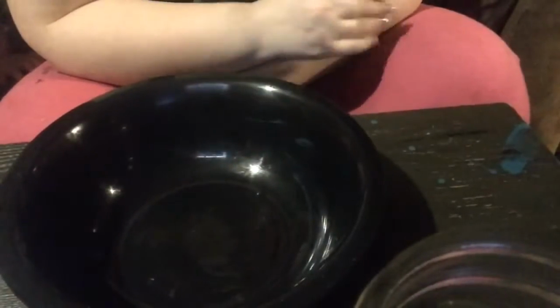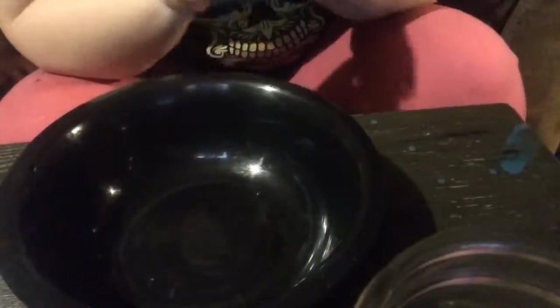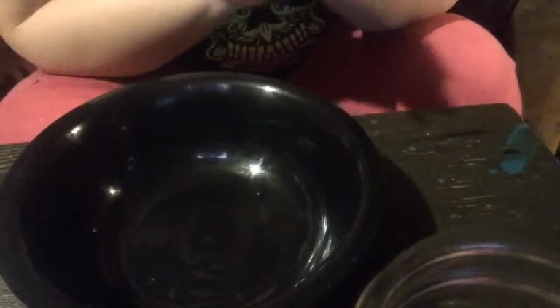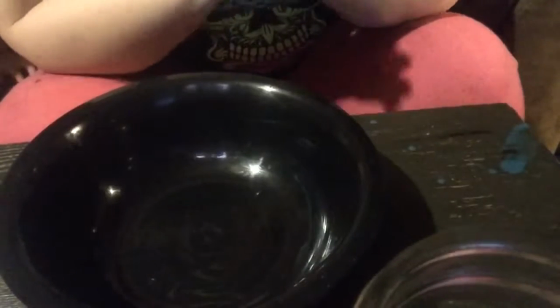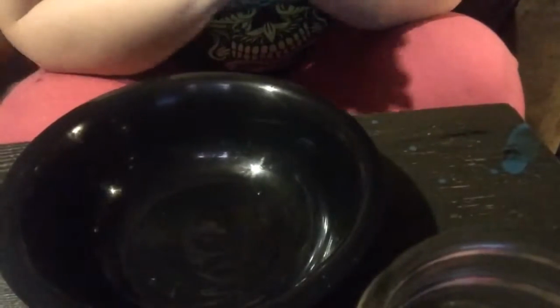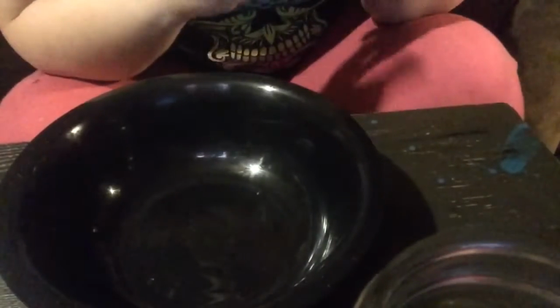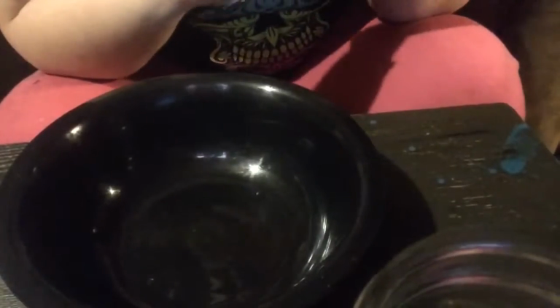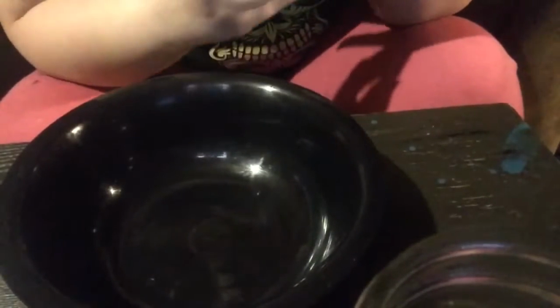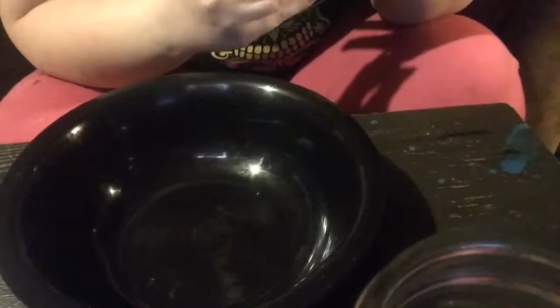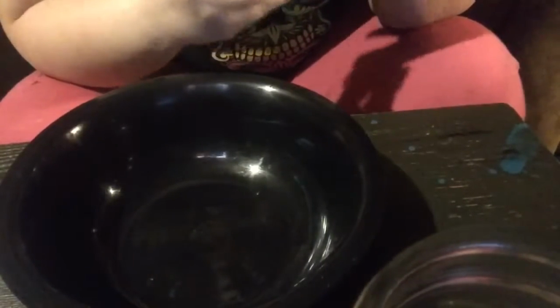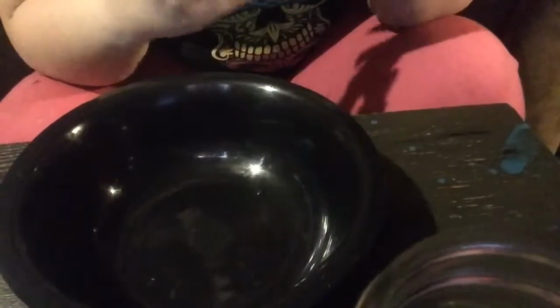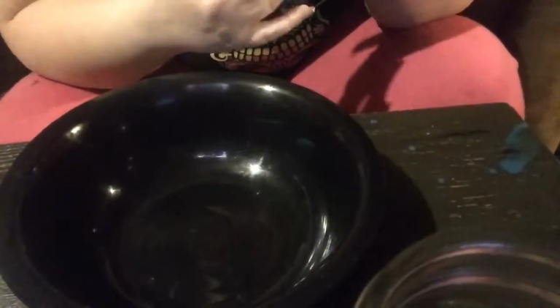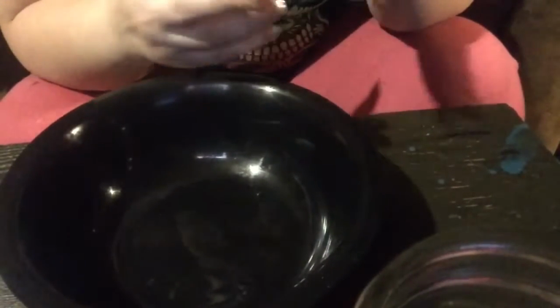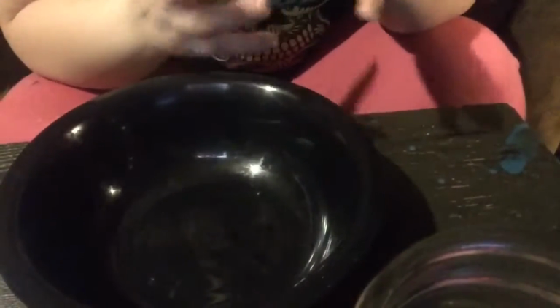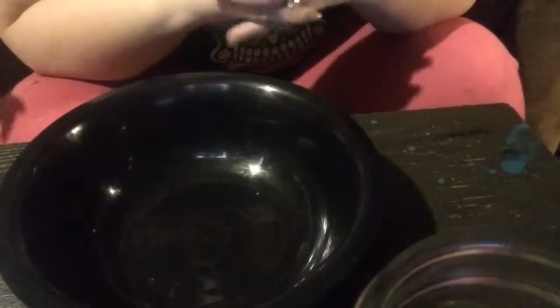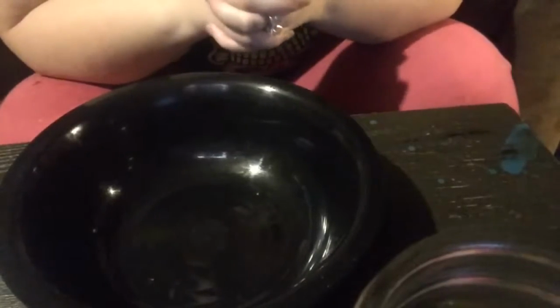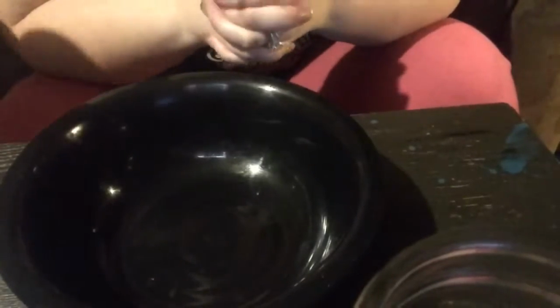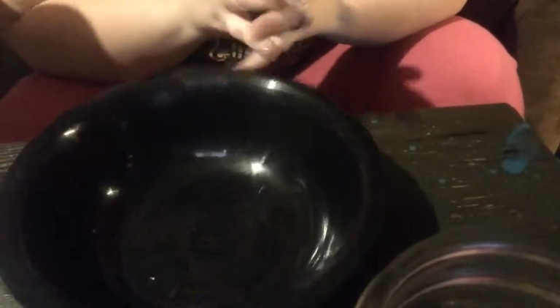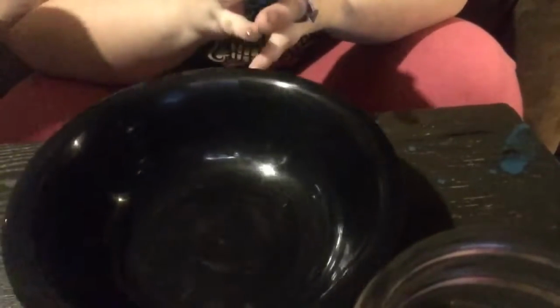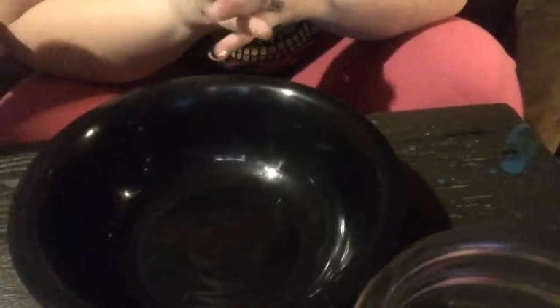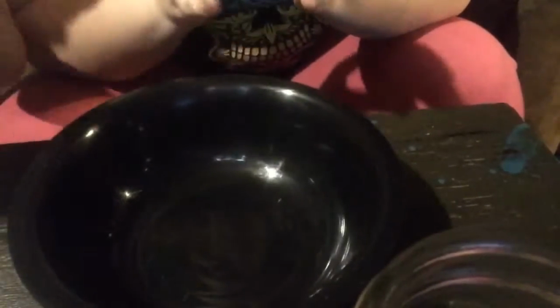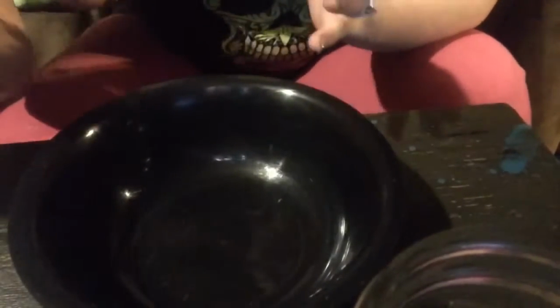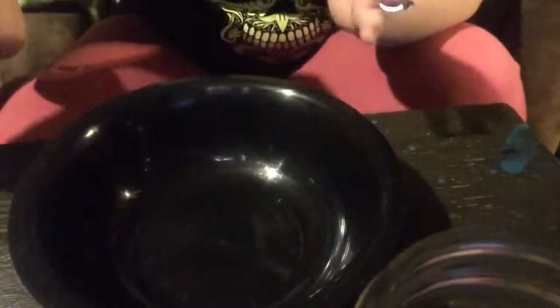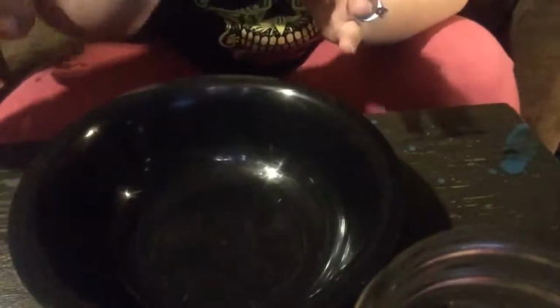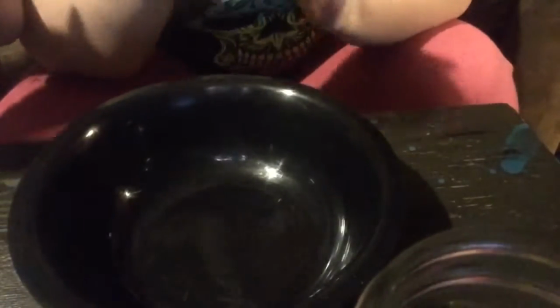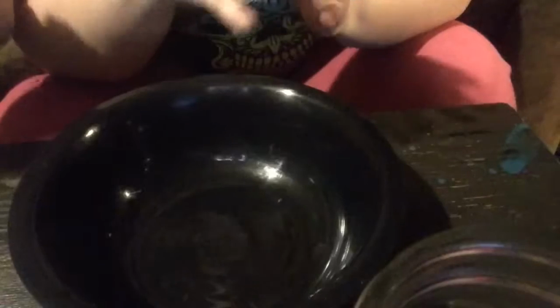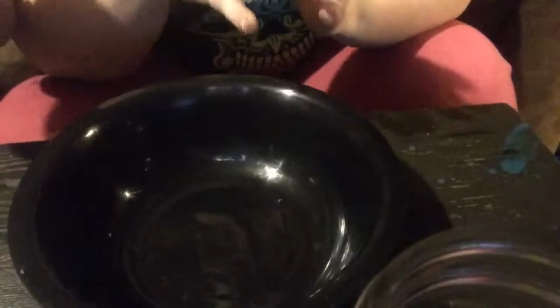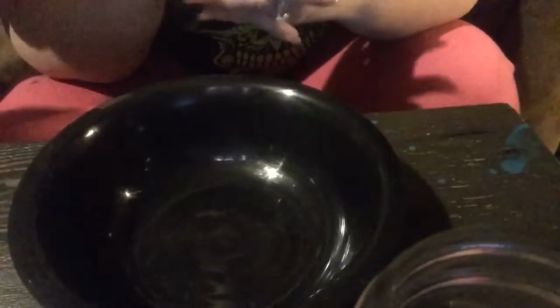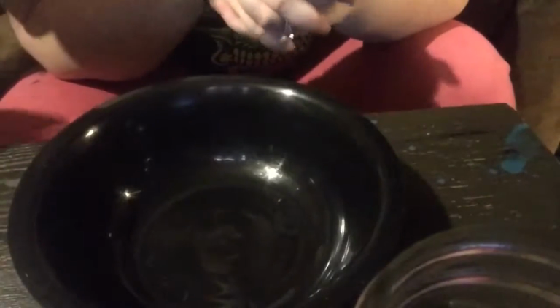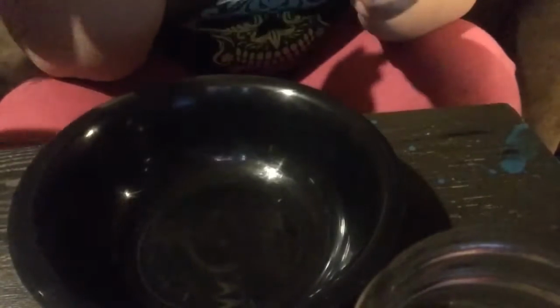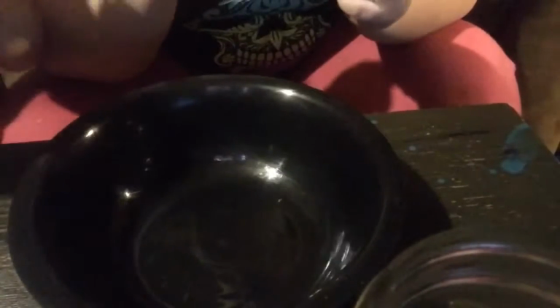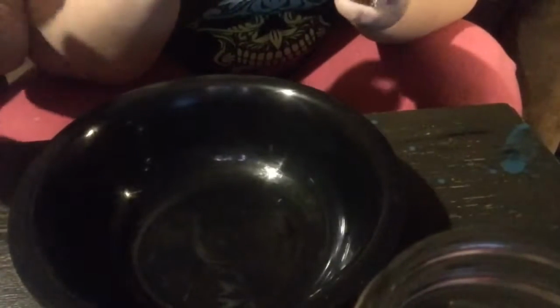Hey guys, welcome back! Today I'm going to show you how I made the big batch of slime. I'm going to show you two different ways — the second way I haven't really tried yet, so we'll find out together if that works out or not.